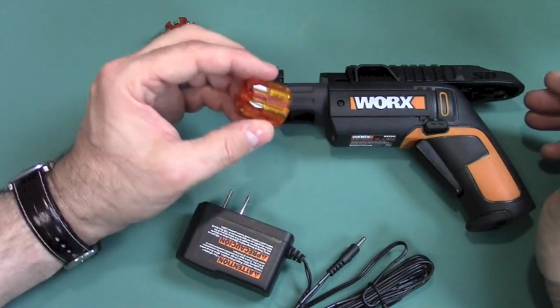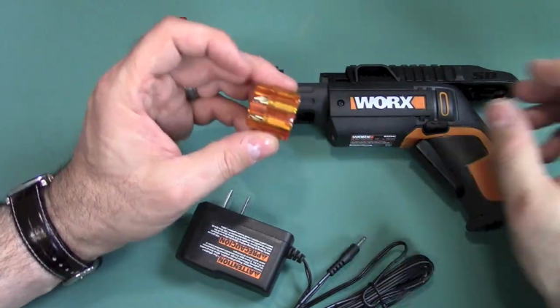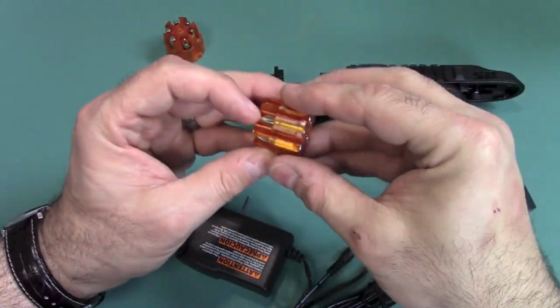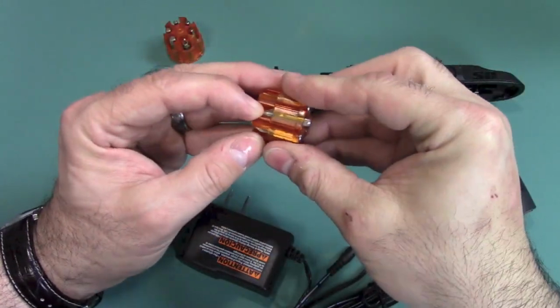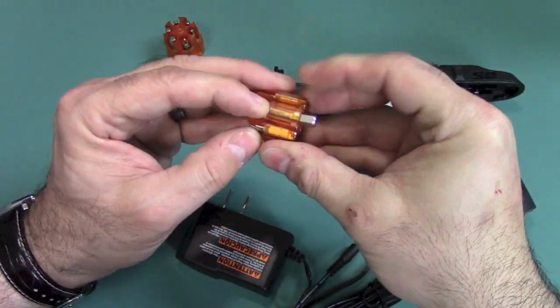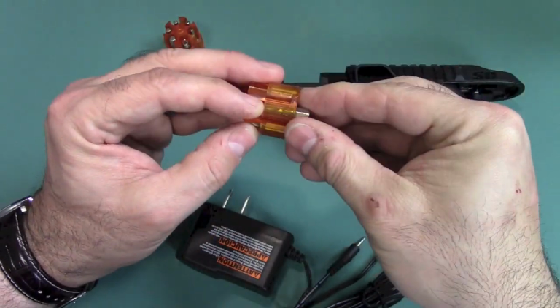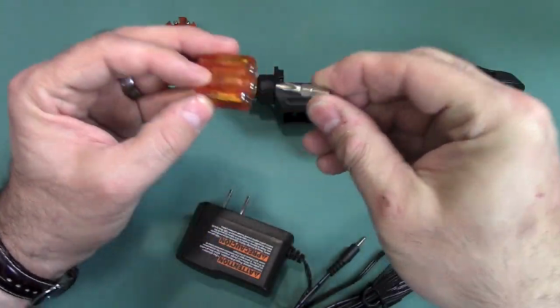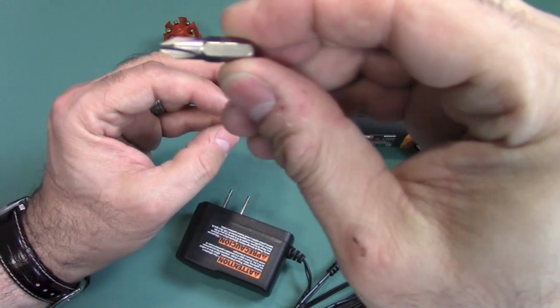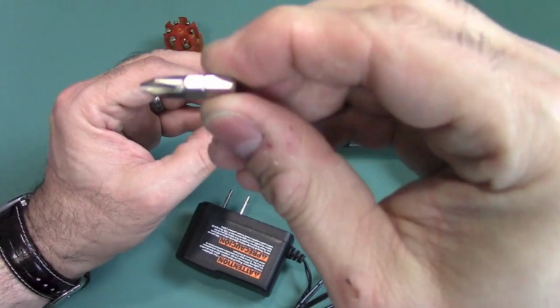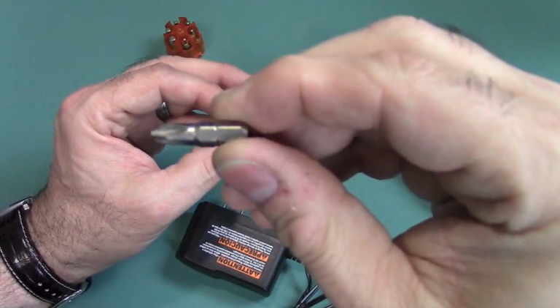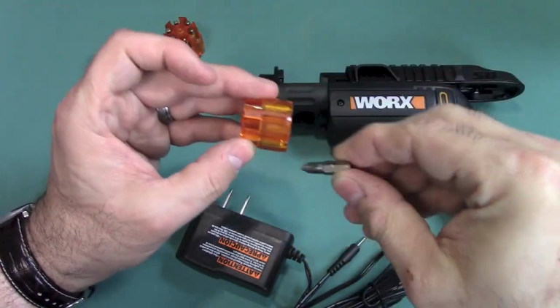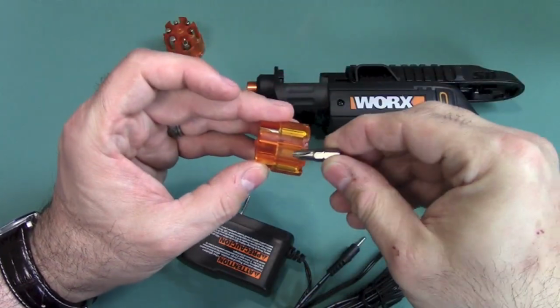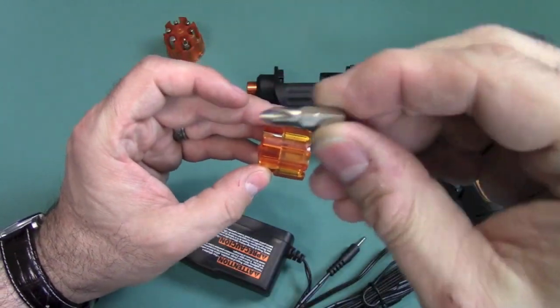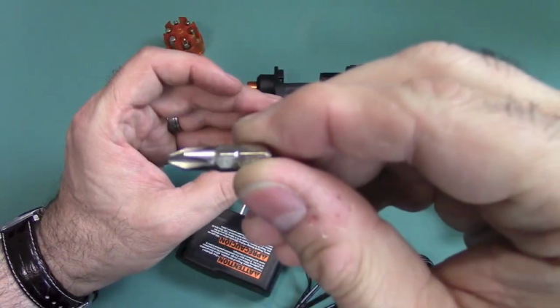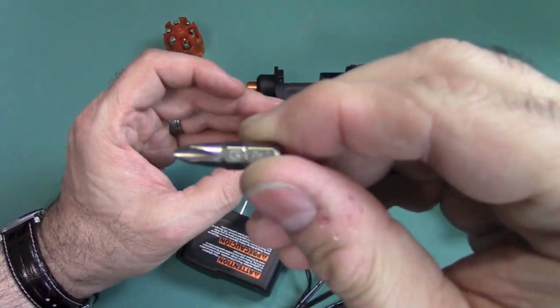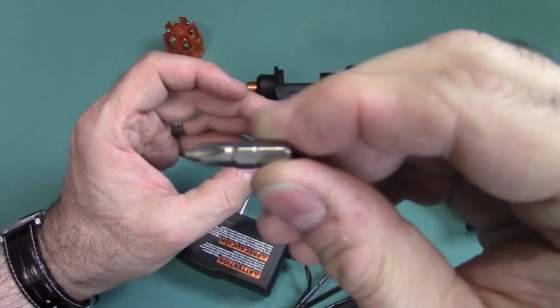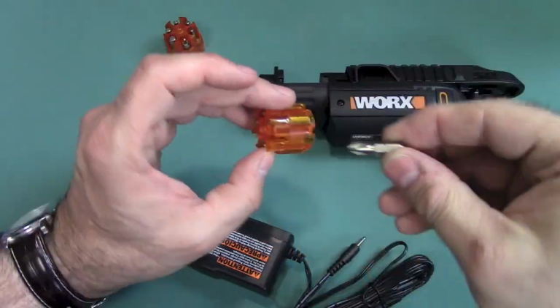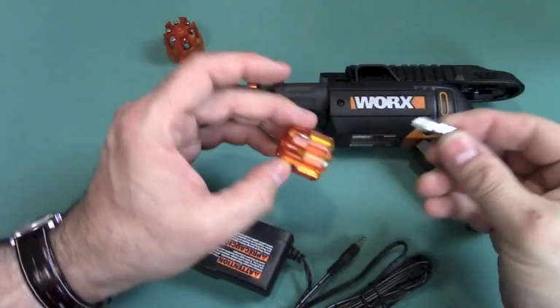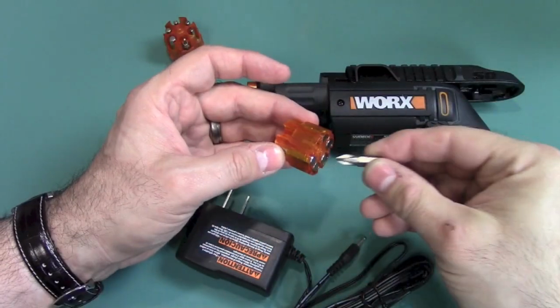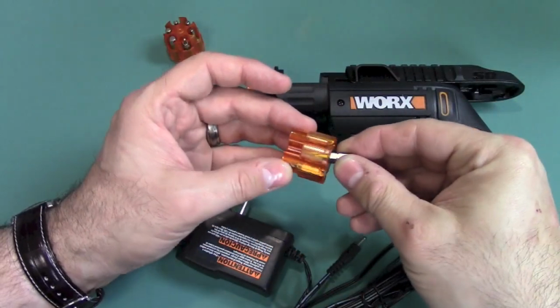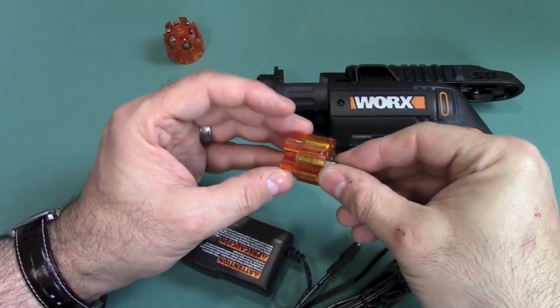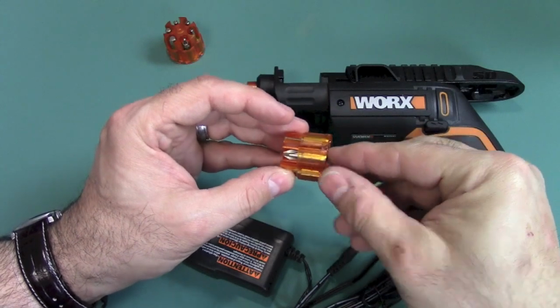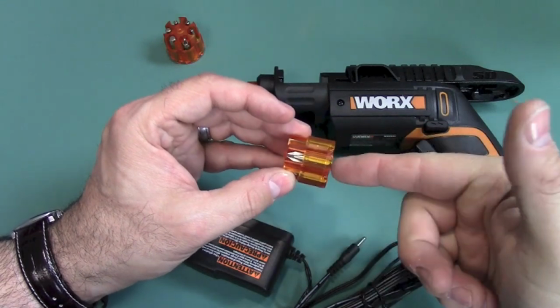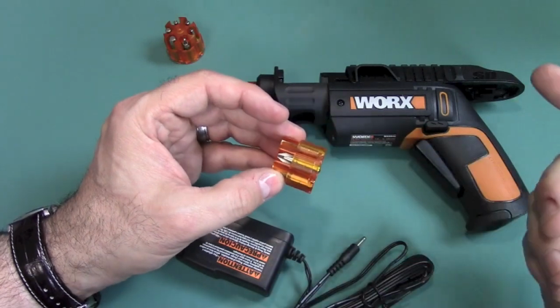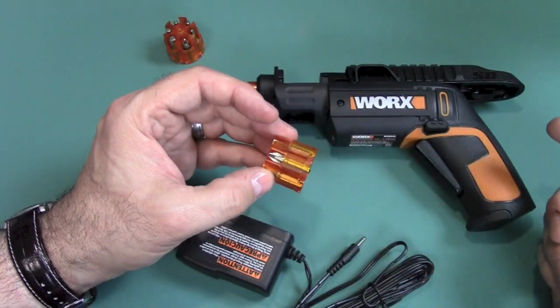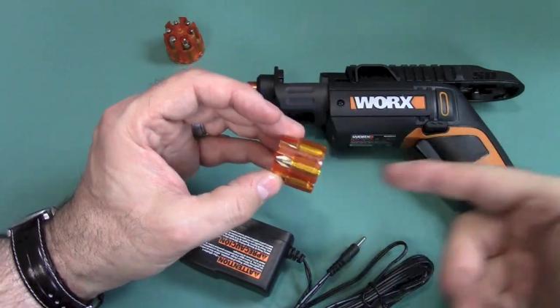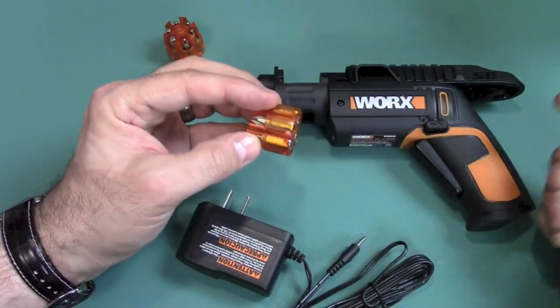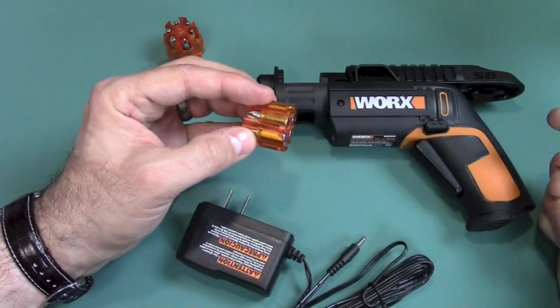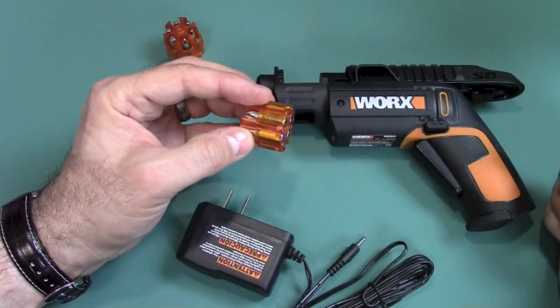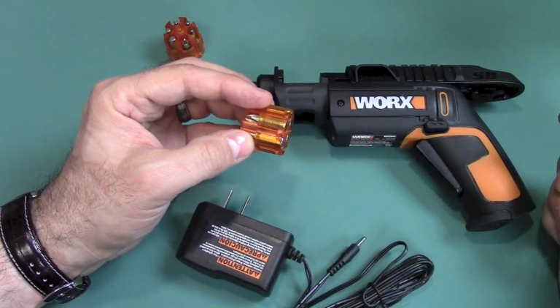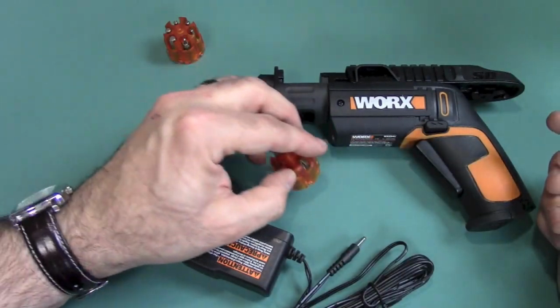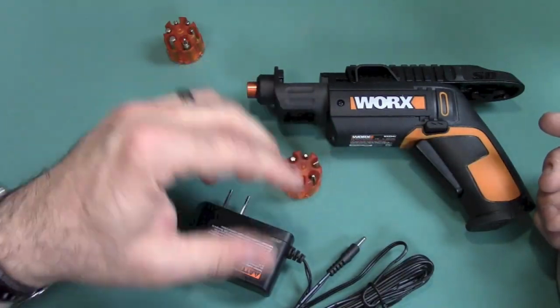What's really neat about this is it uses standard bits, so if the bit you normally use is not in this kit, you can buy a whole bunch and just put standard bits in there.